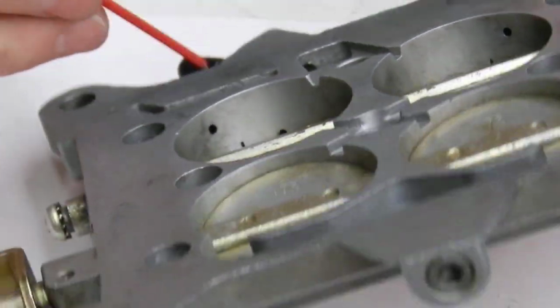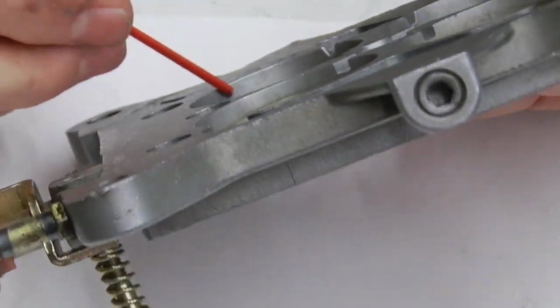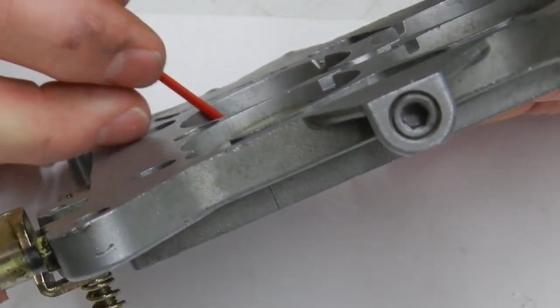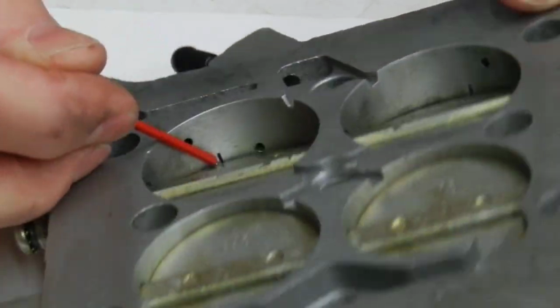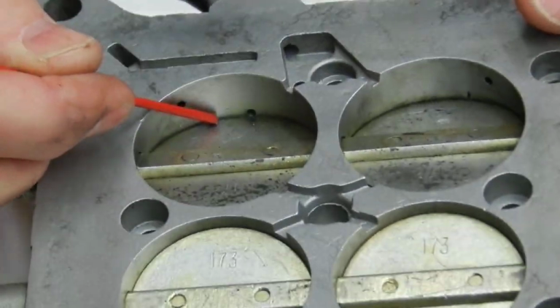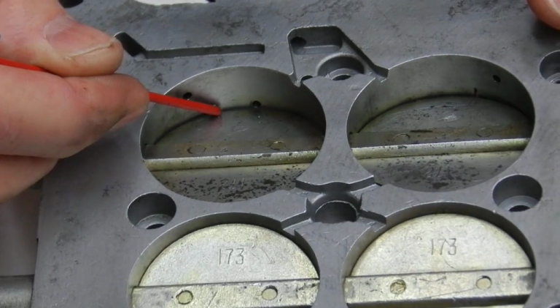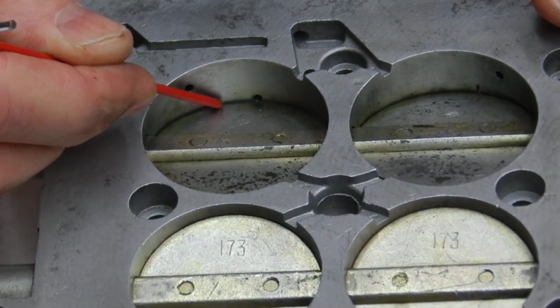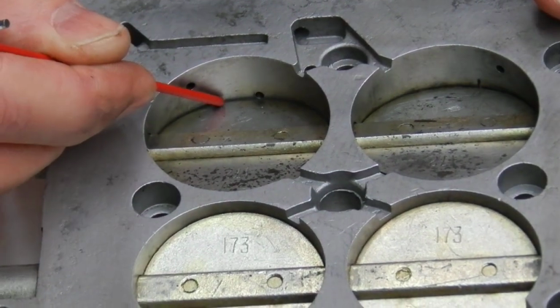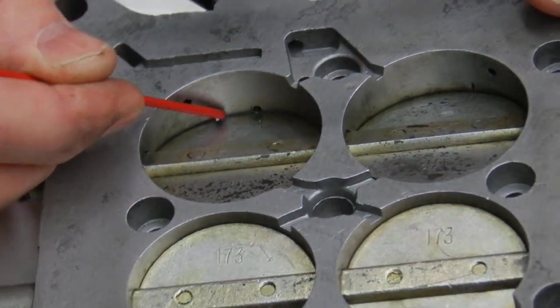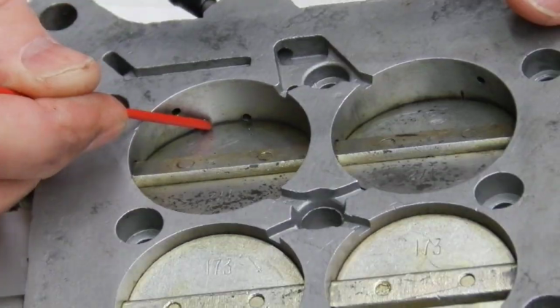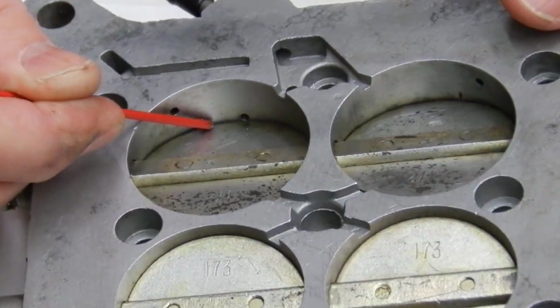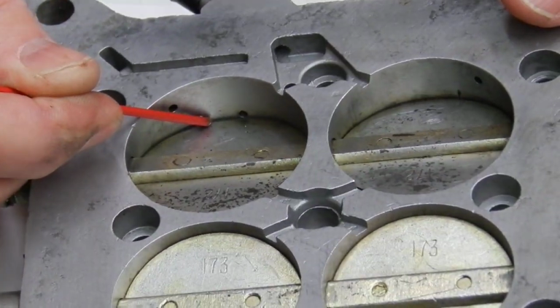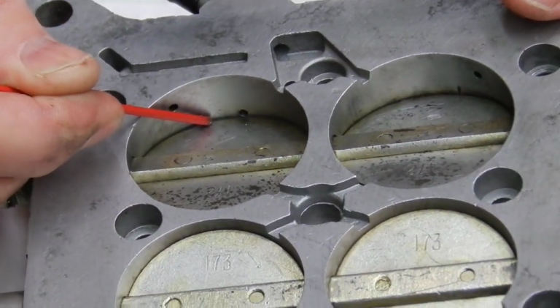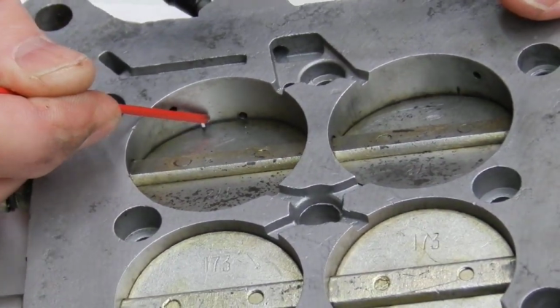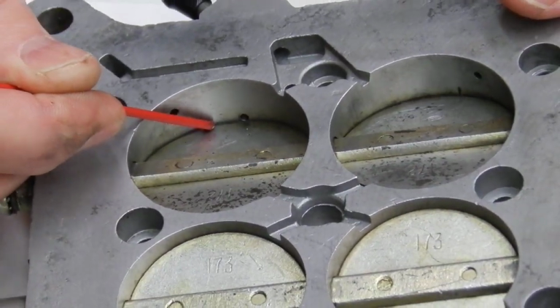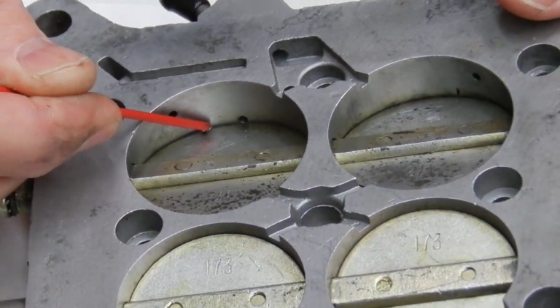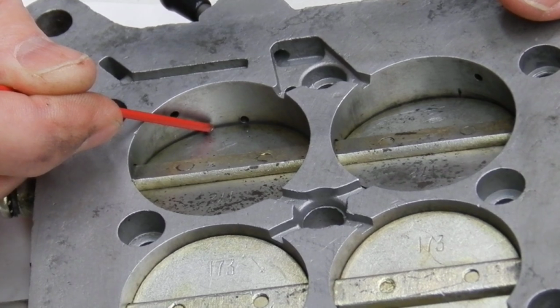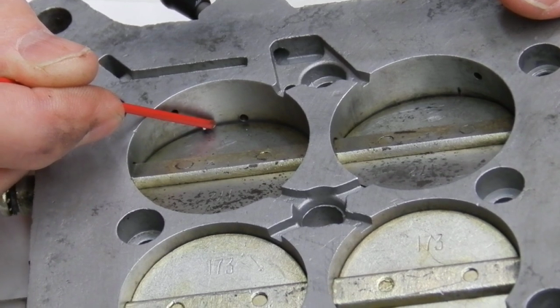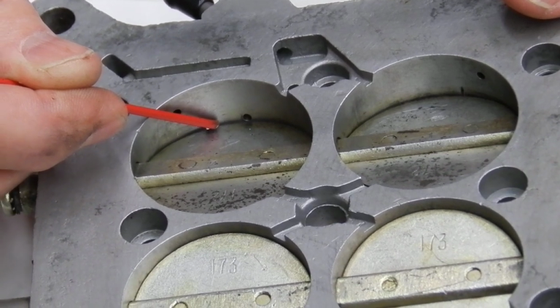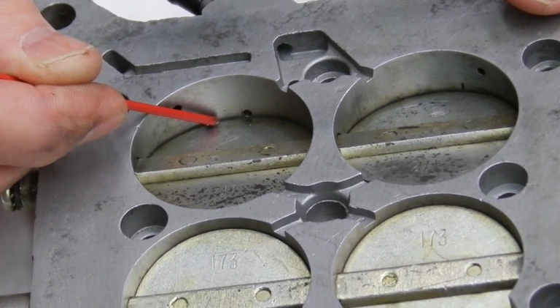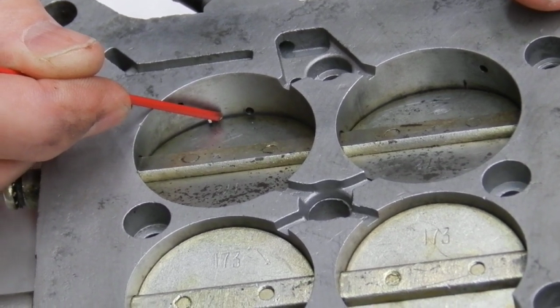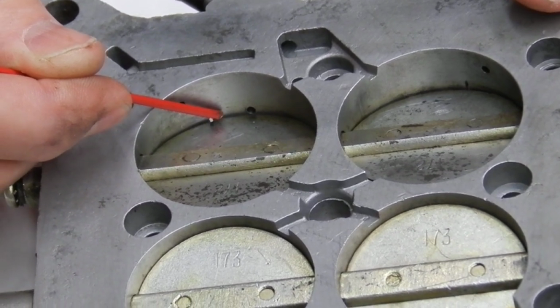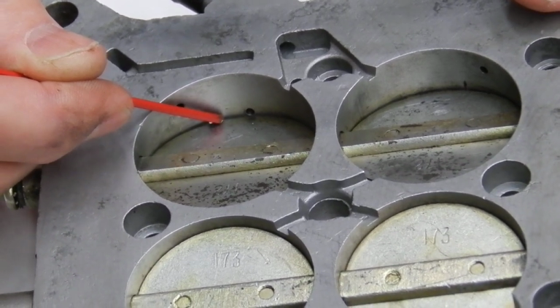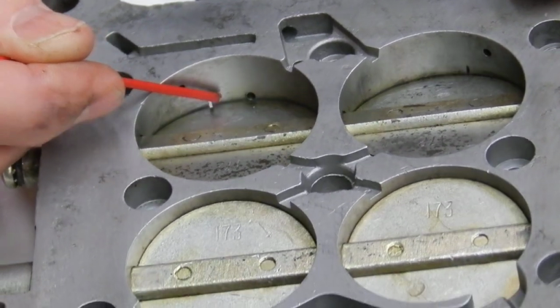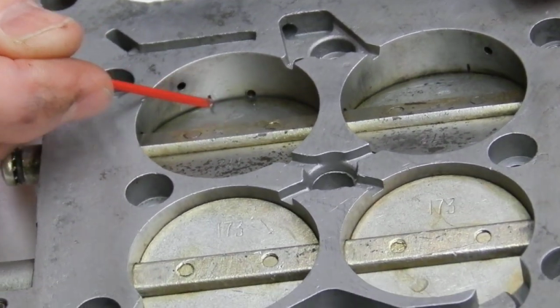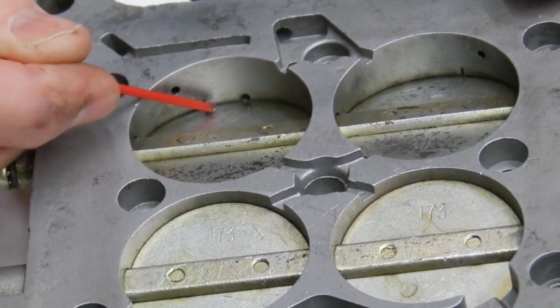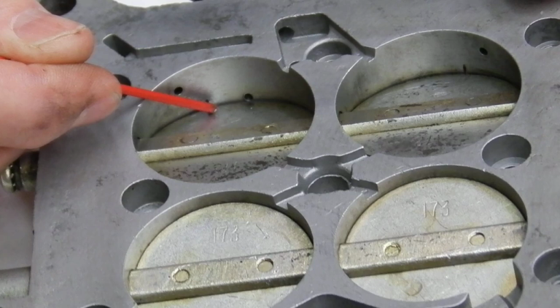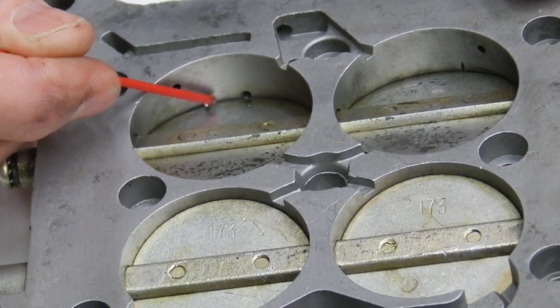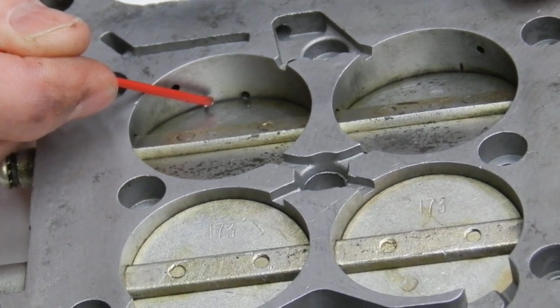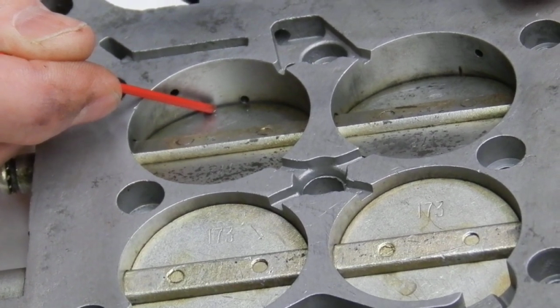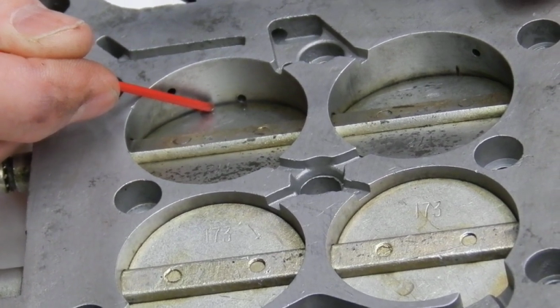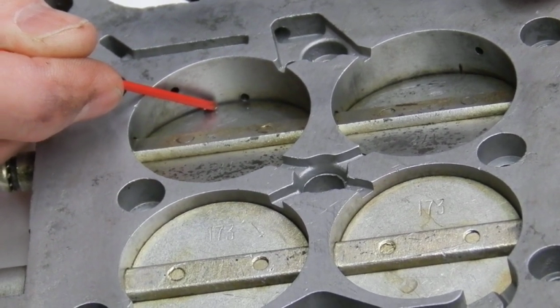We want to look at these transfer slots and we don't want but about 40 thousandths exposed. You can go down as low as 30, maybe up as much as 60, but we probably got almost an eighth of an inch here — that's way too much.